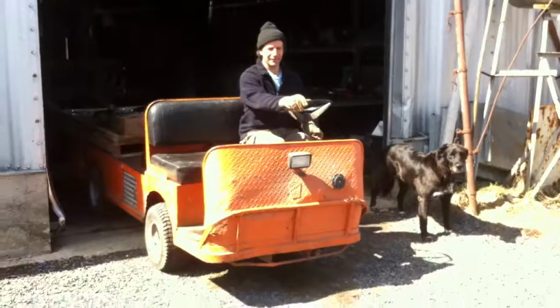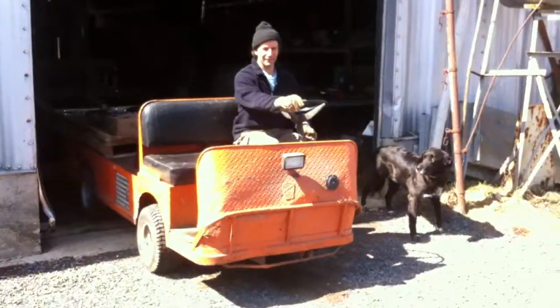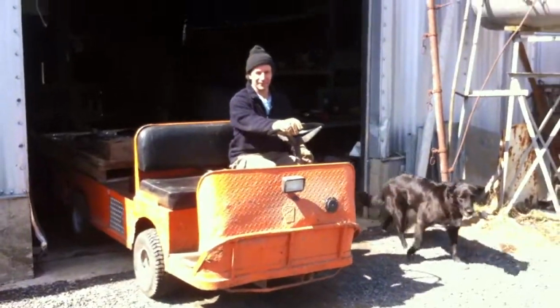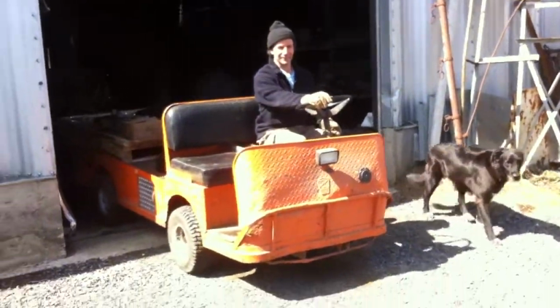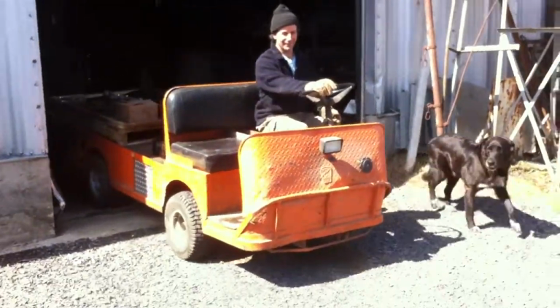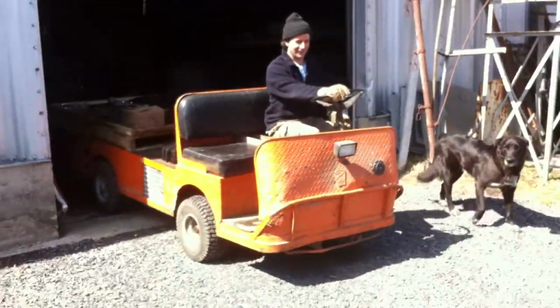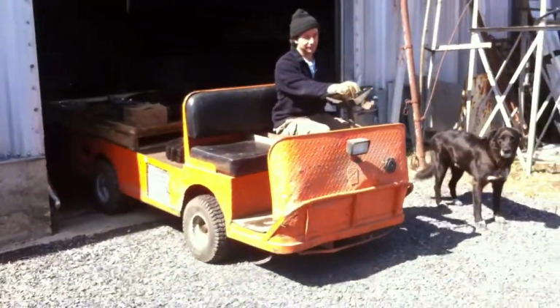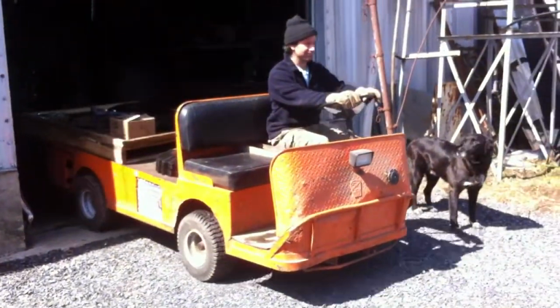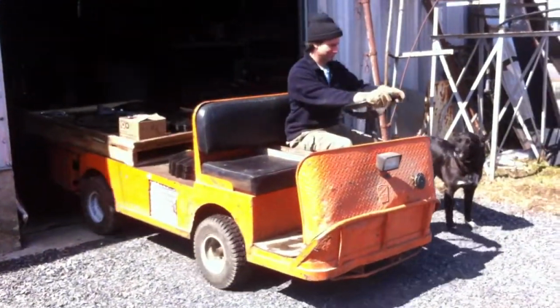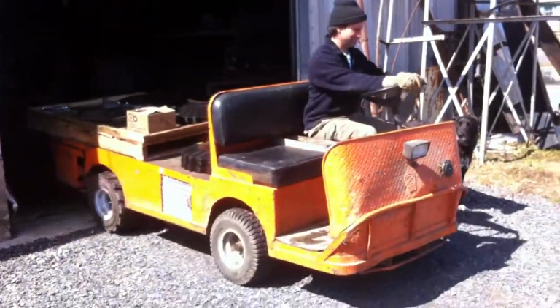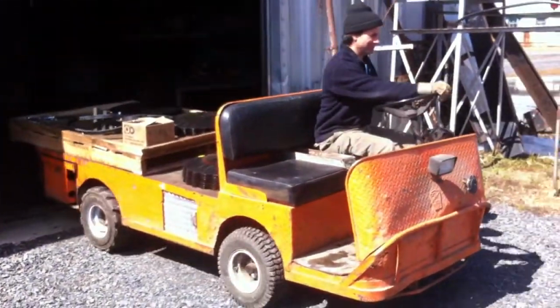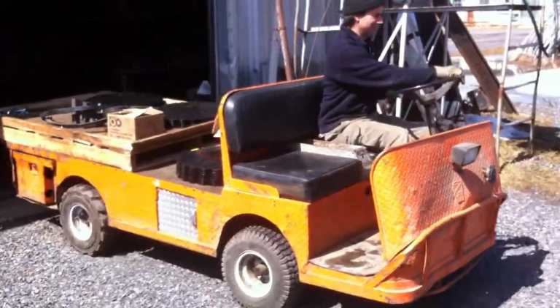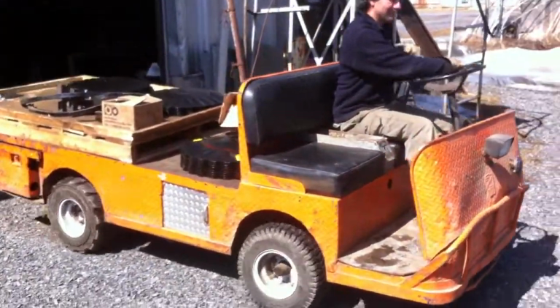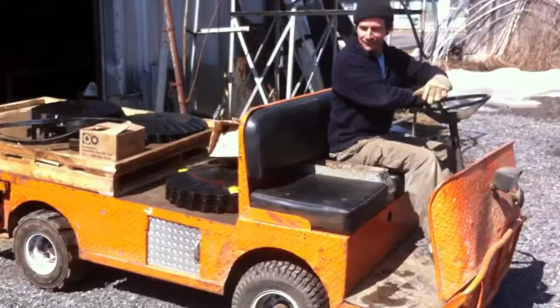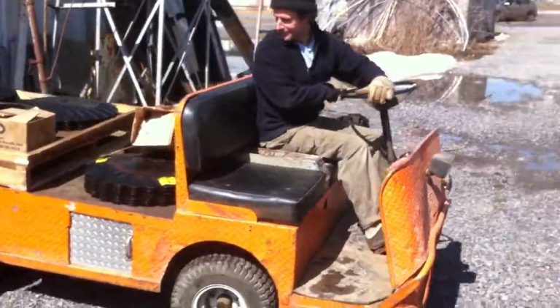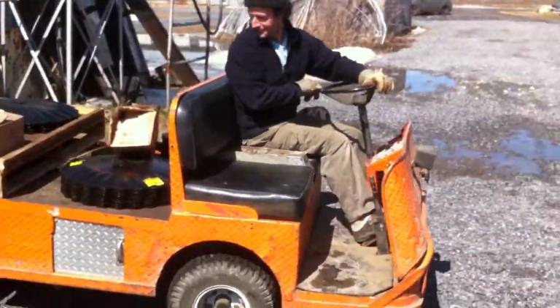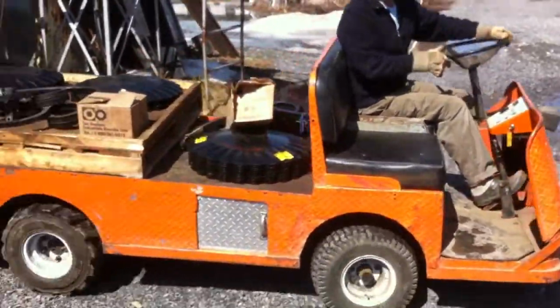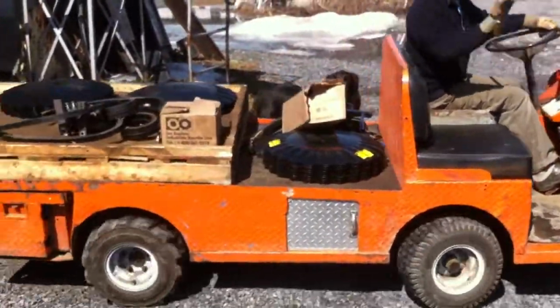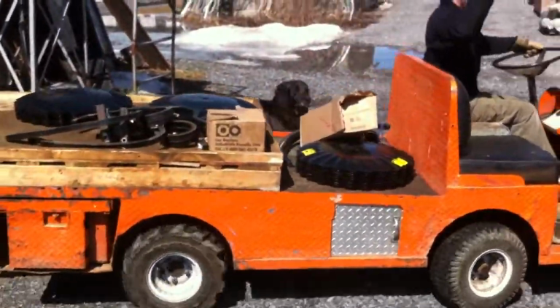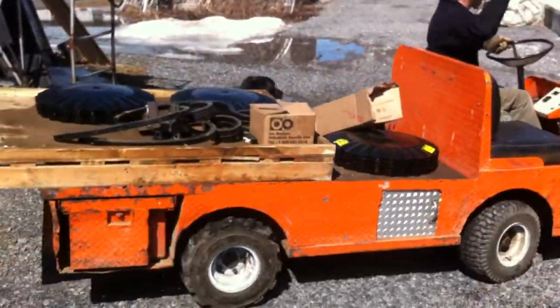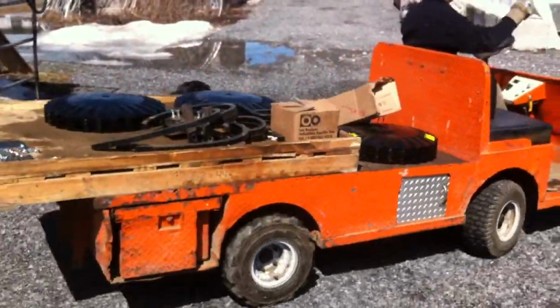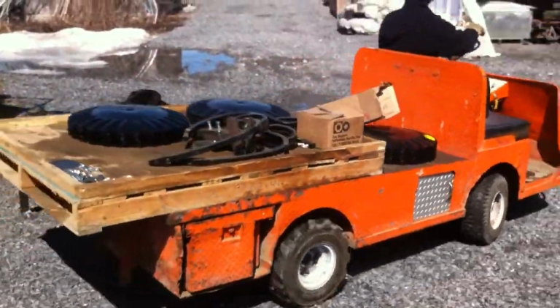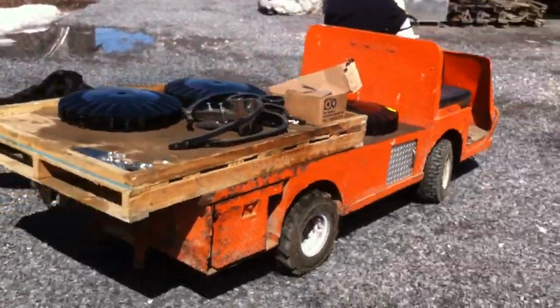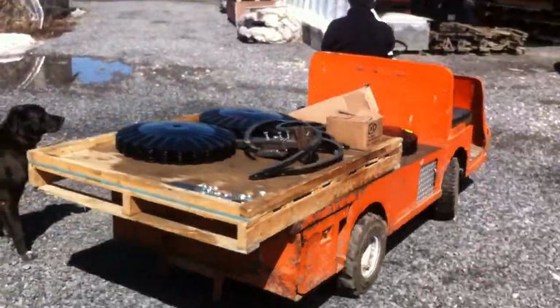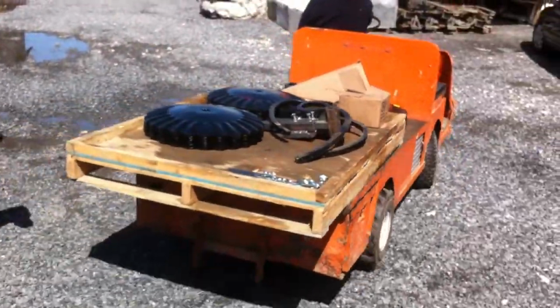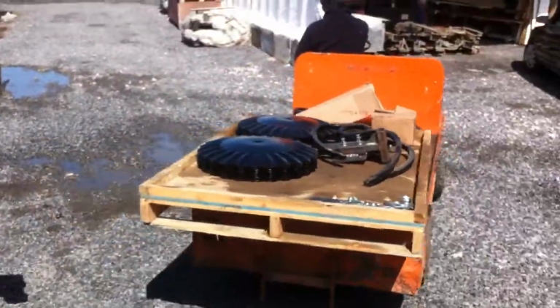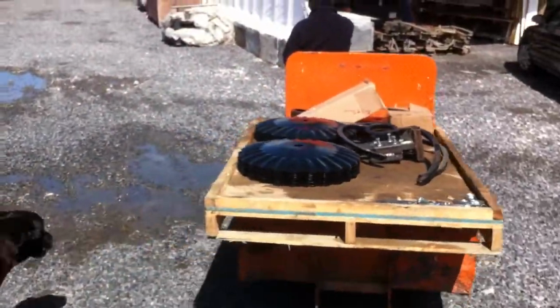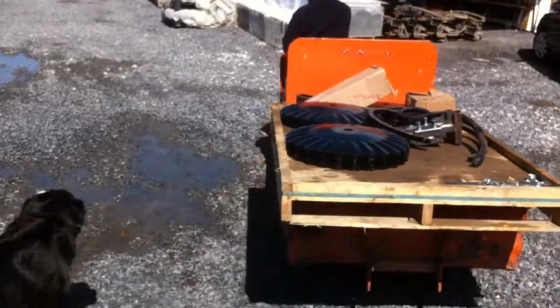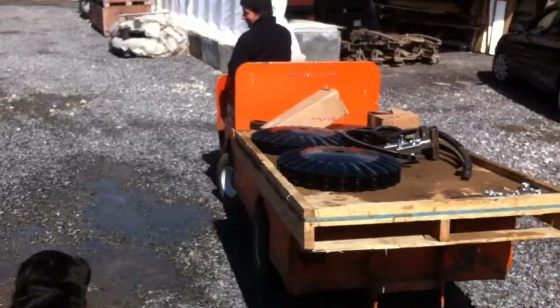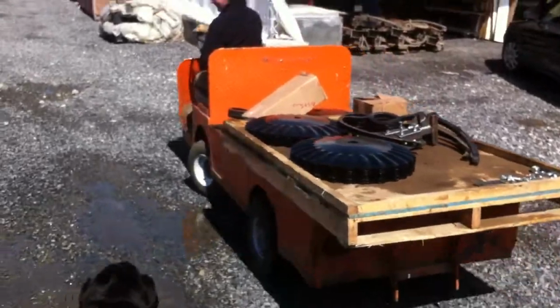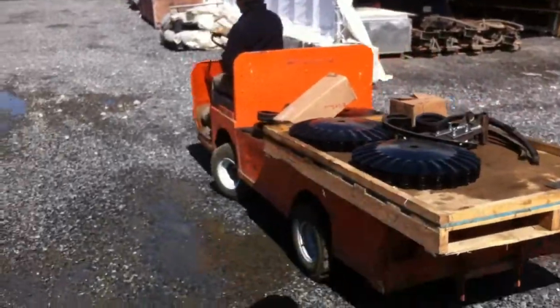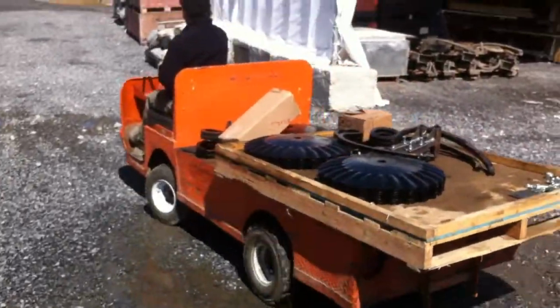So, Bob's going to actually have to do some work today, hauling spare parts across this car. It's not that heavy a load, but let's make it work a little bit.